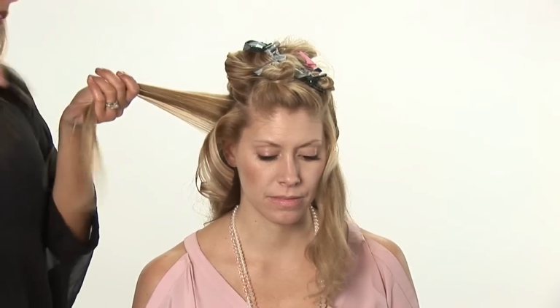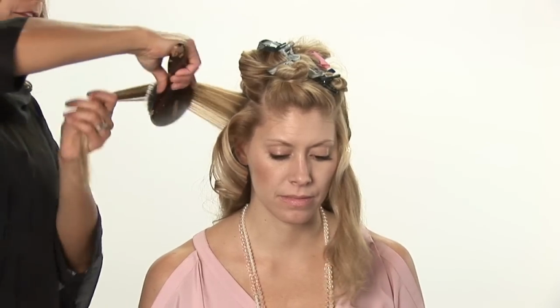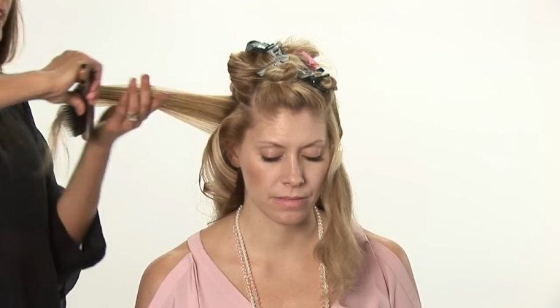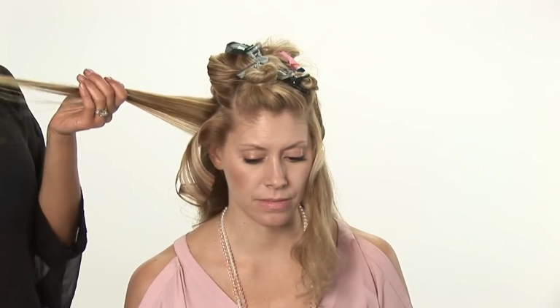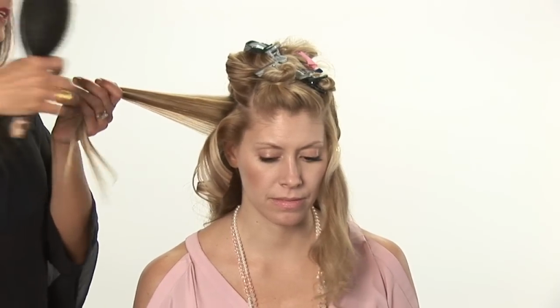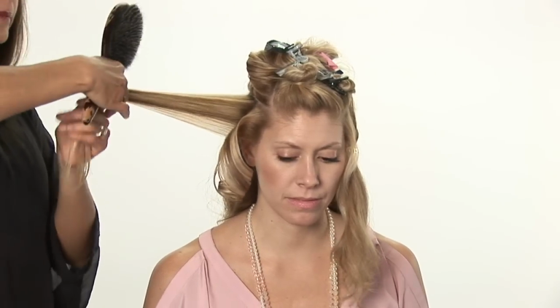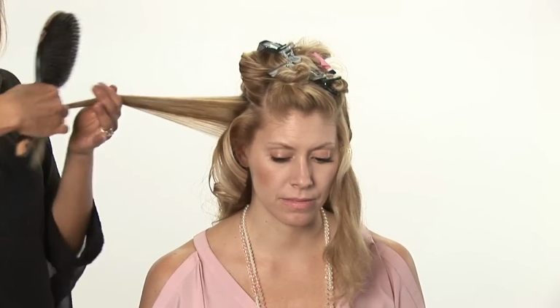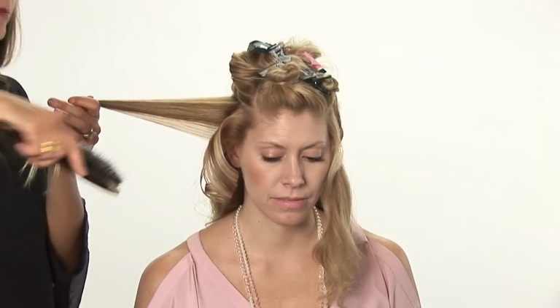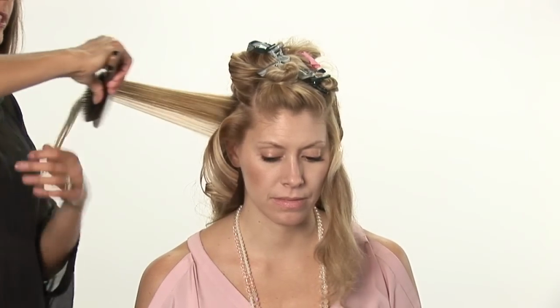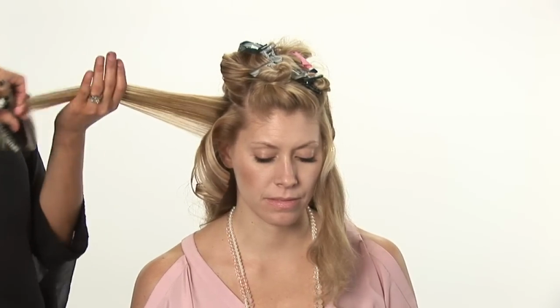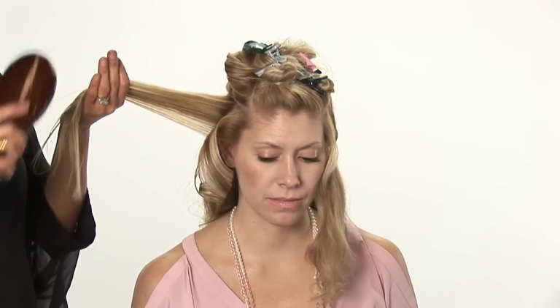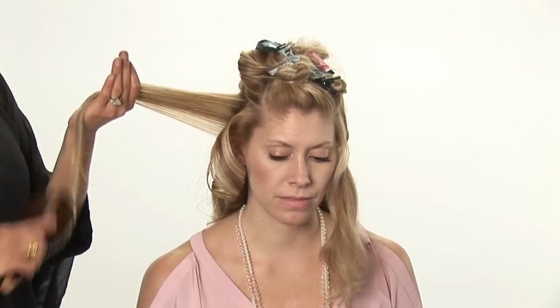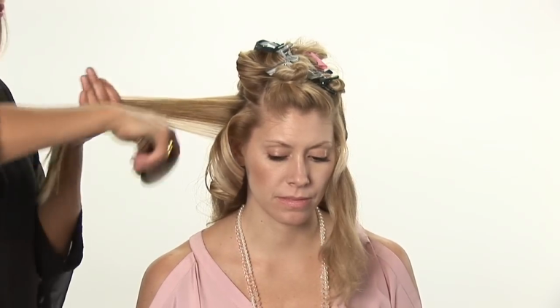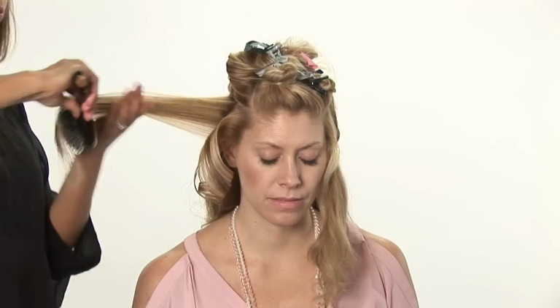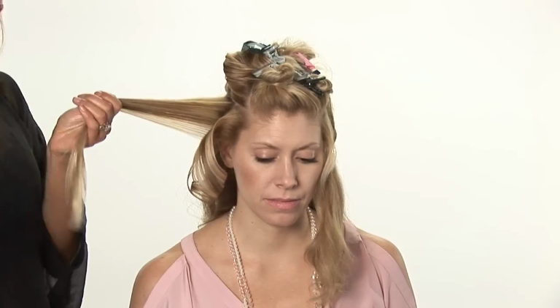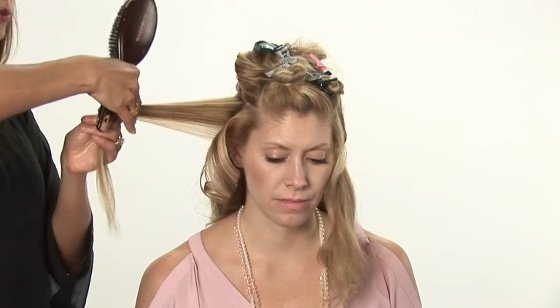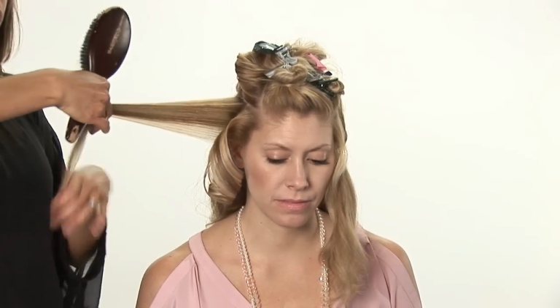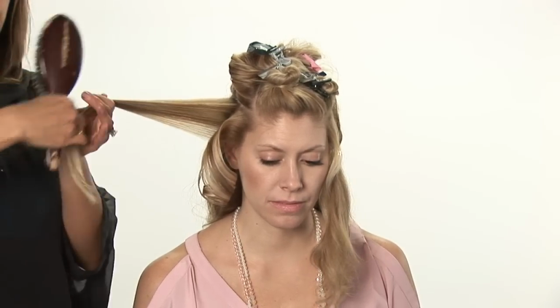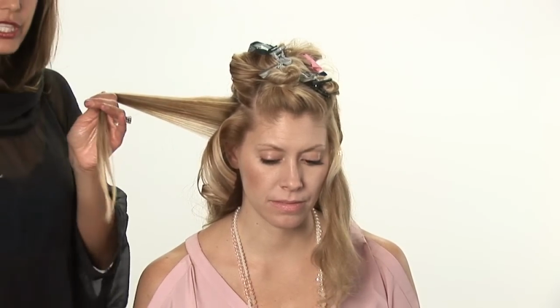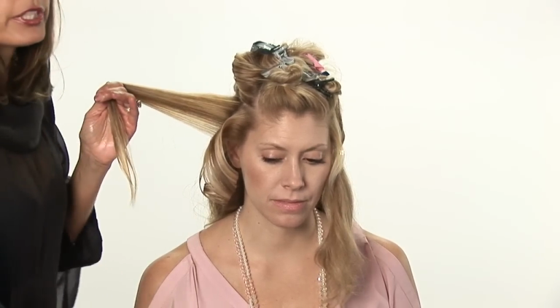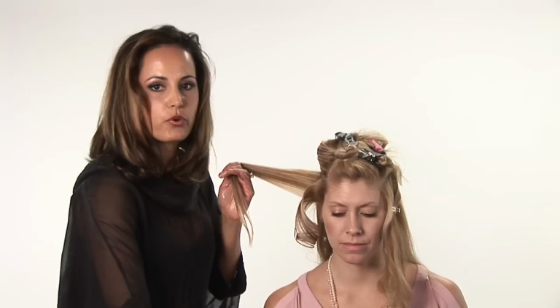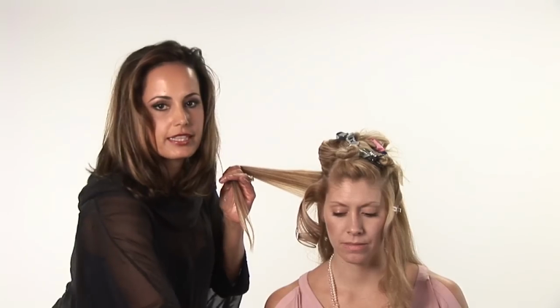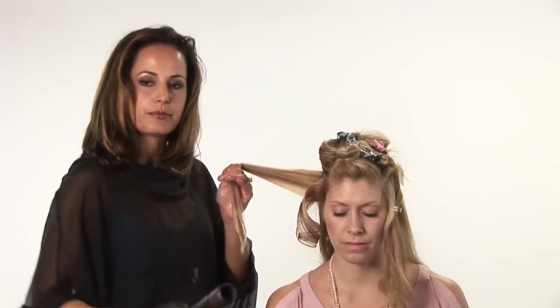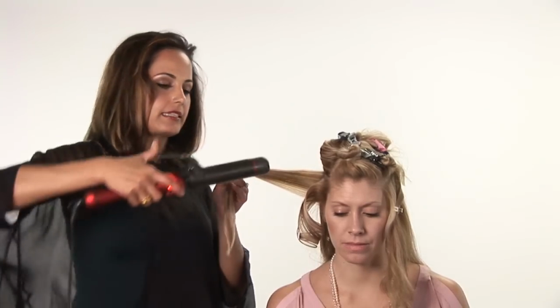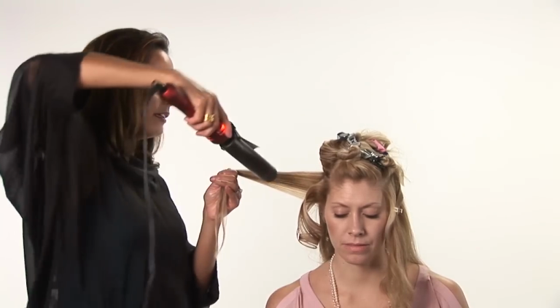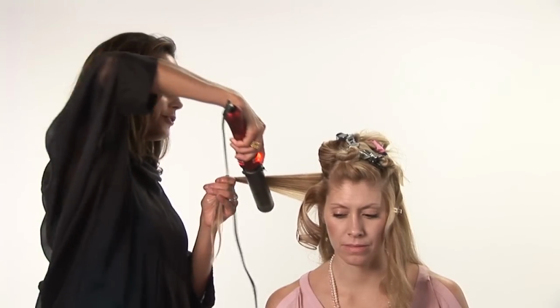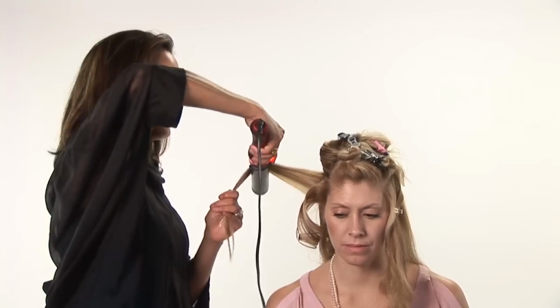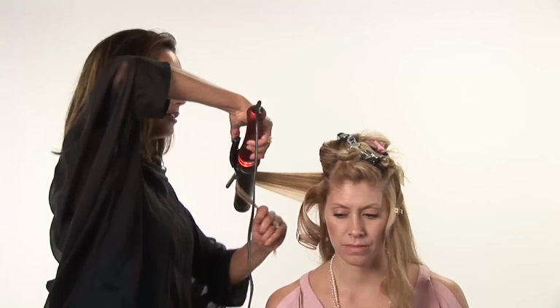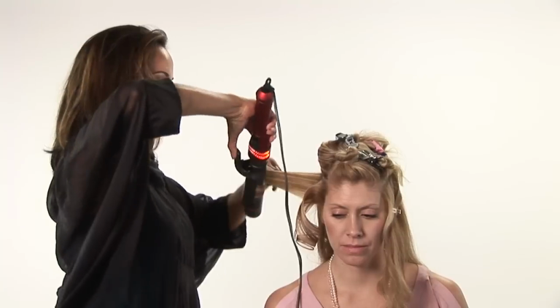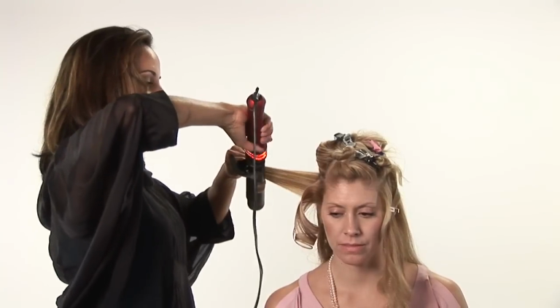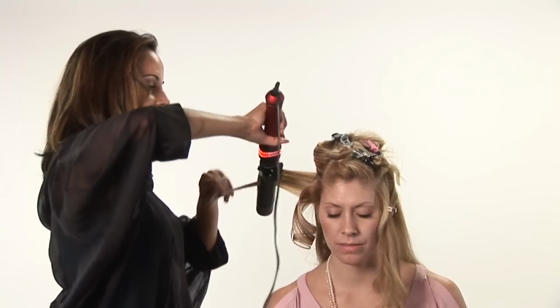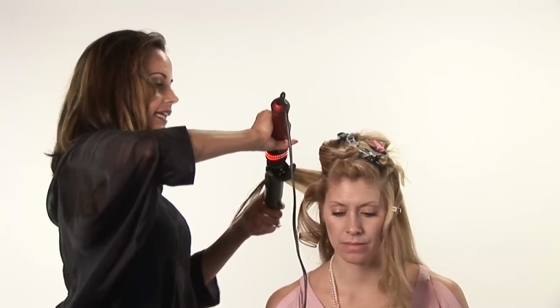I have so many clients that come in with damaged ends from not protecting their hair when they use their hot tools. It's really, really important that you protect your hair. So apply your big barrel again.